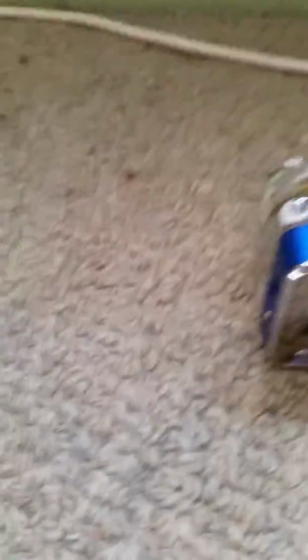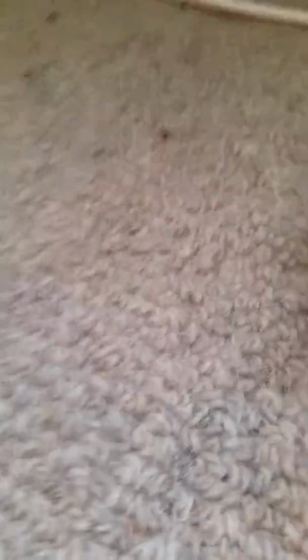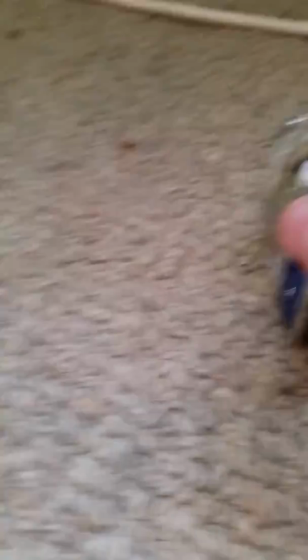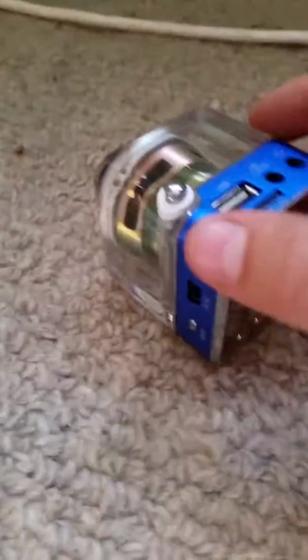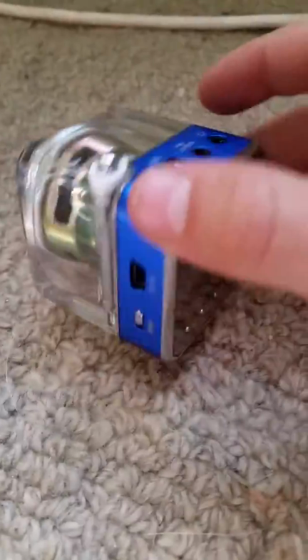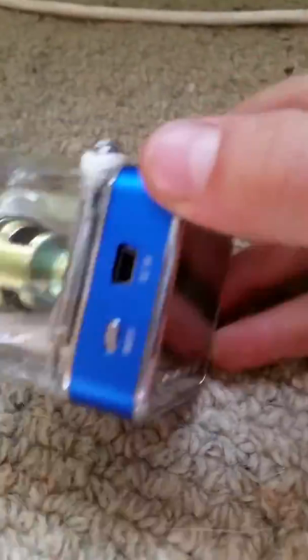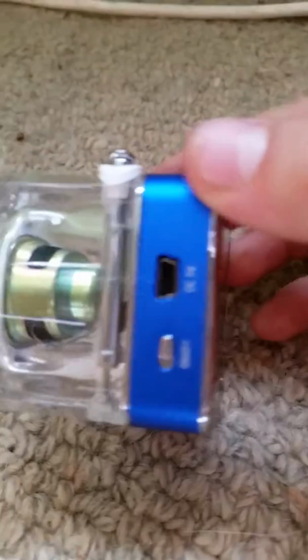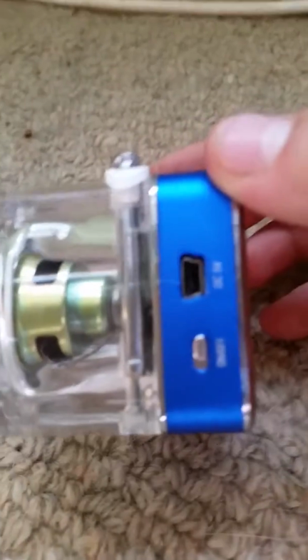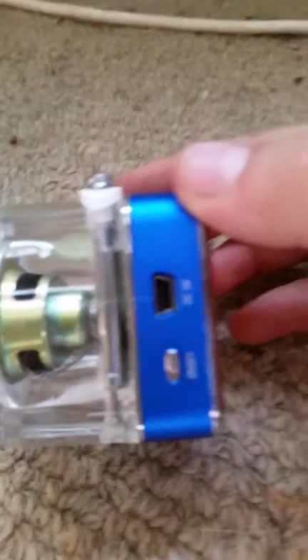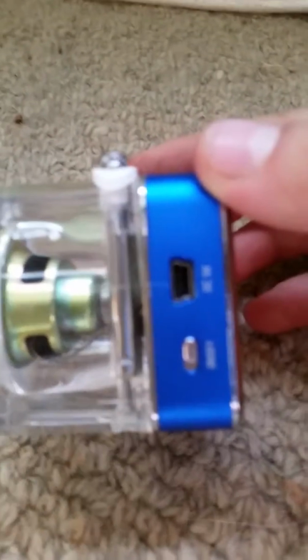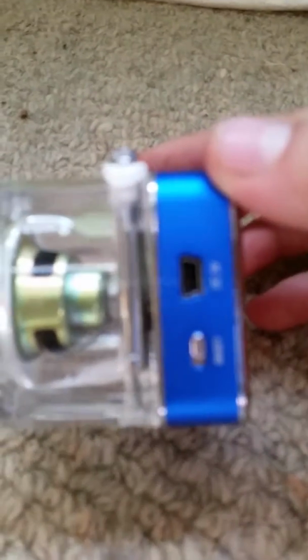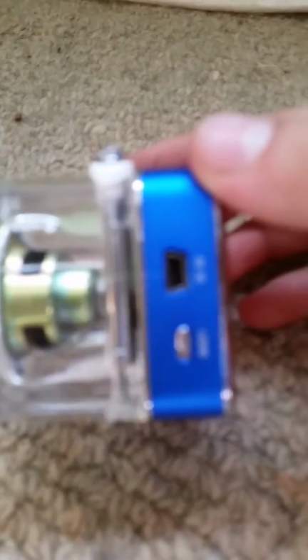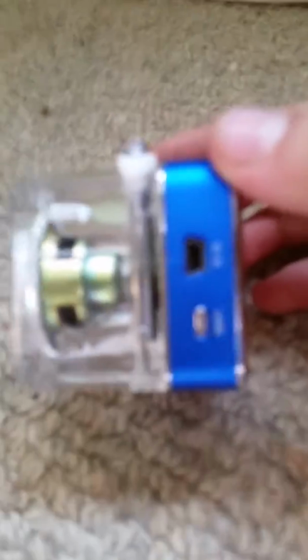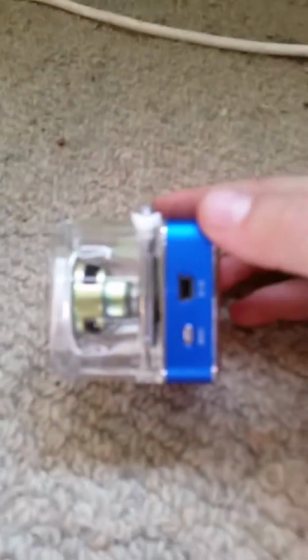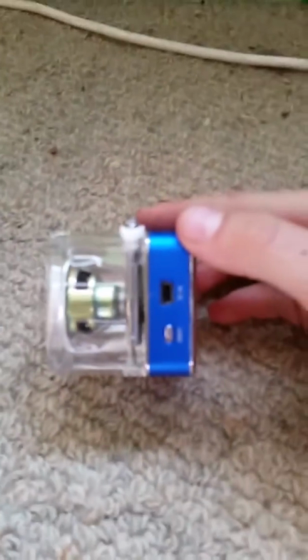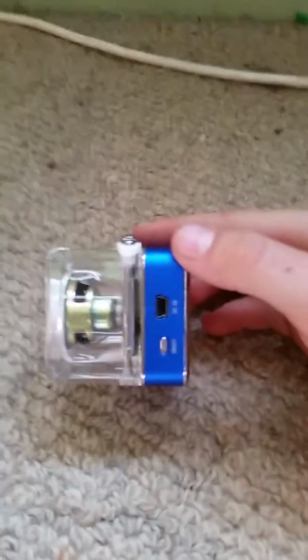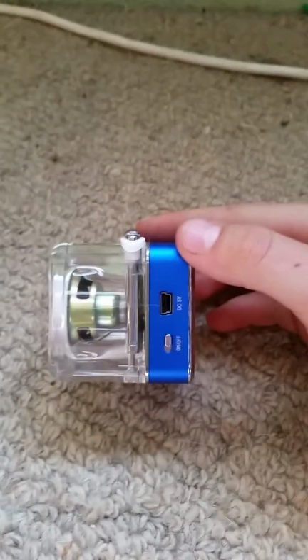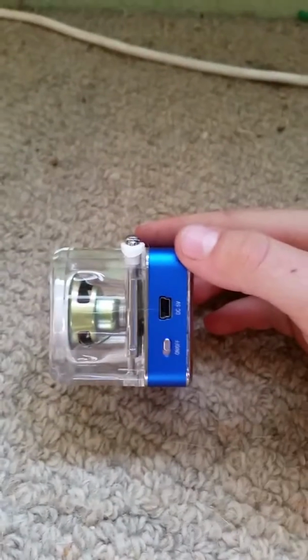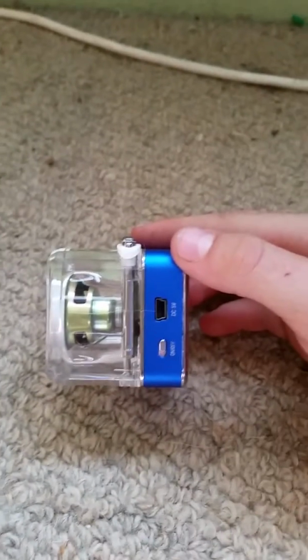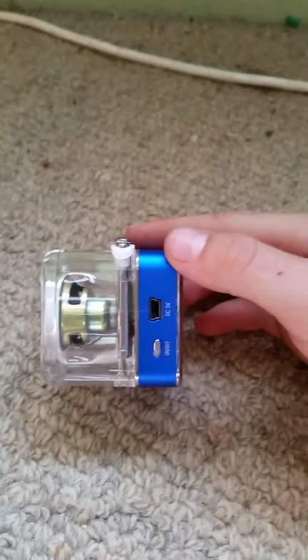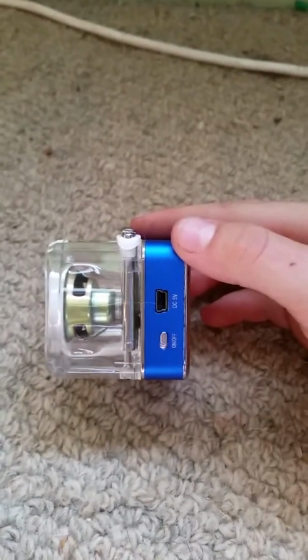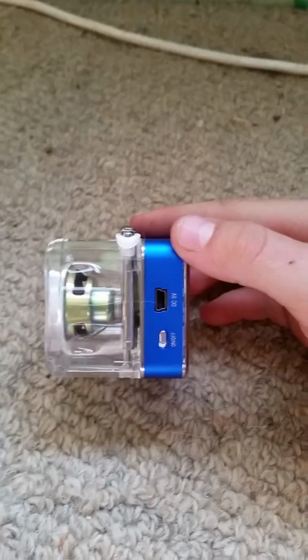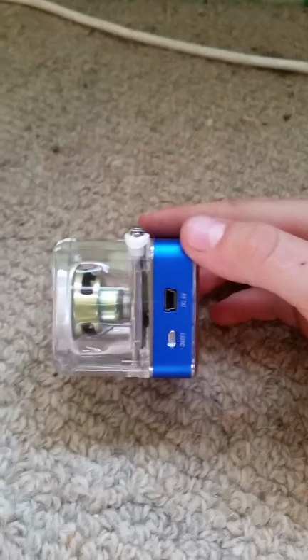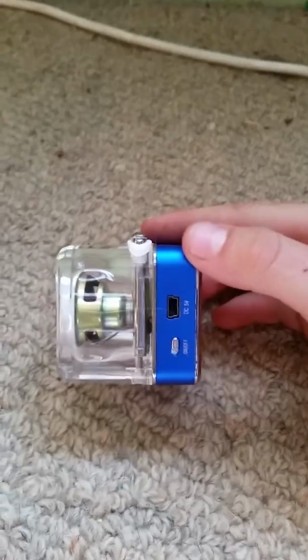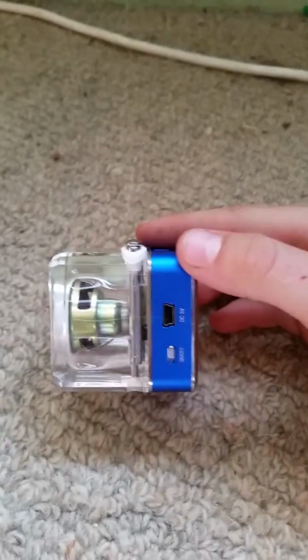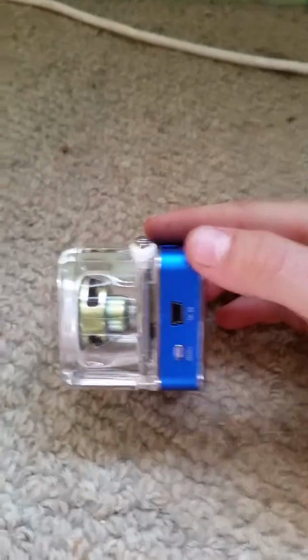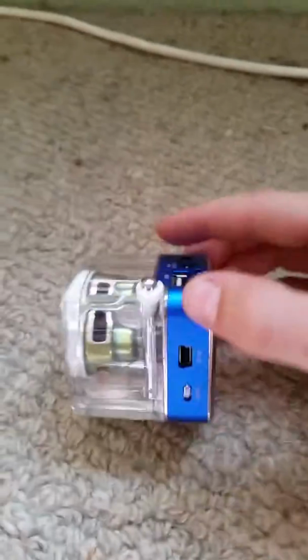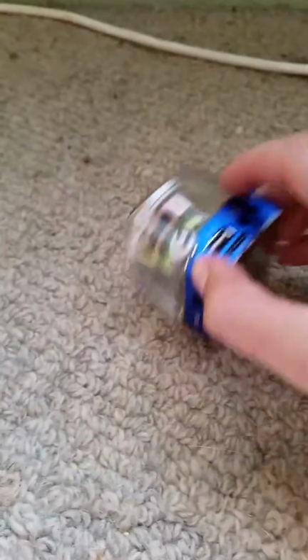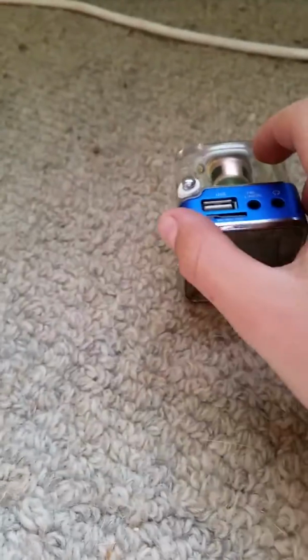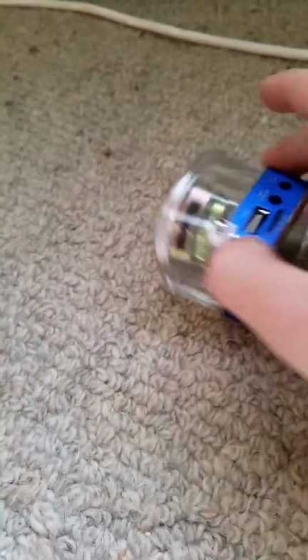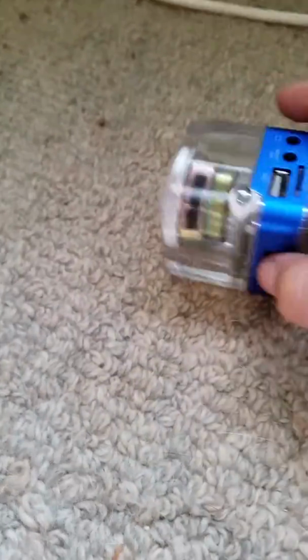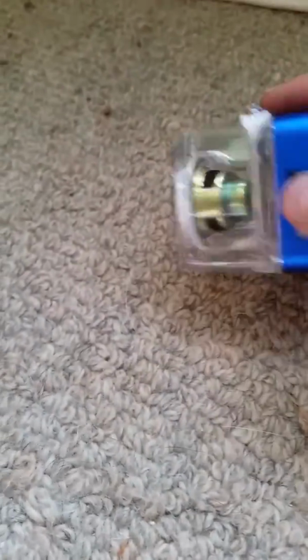This is the charger that it uses, and the on and off switch, and that's the charge bit, and the speaker.